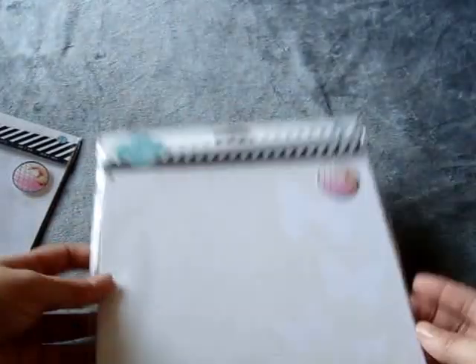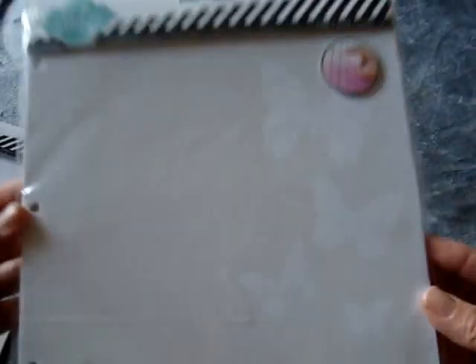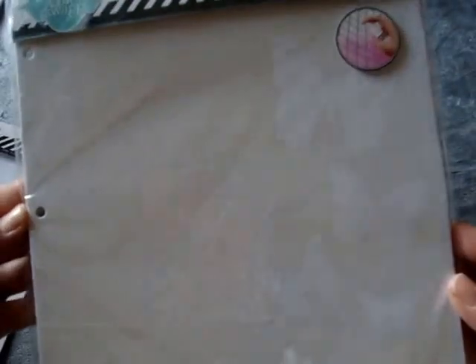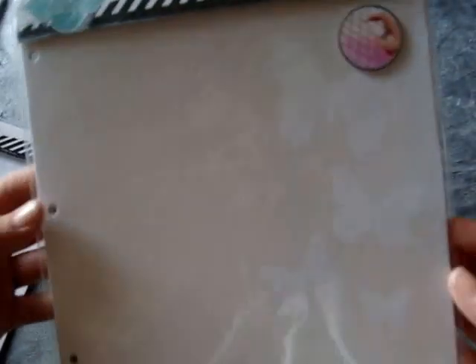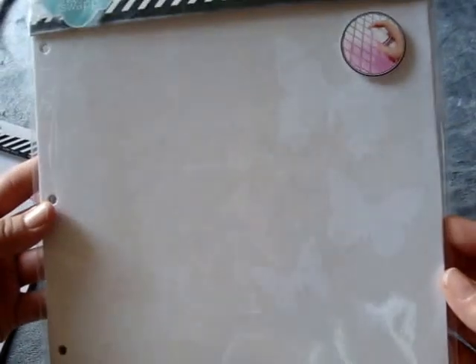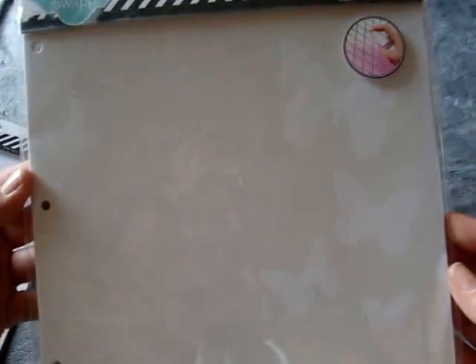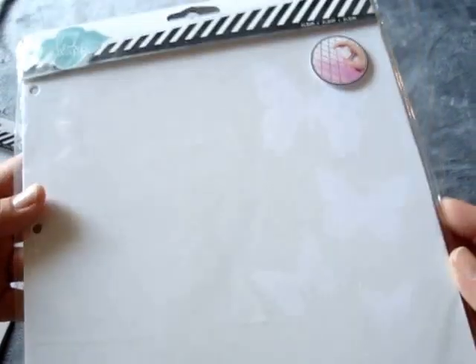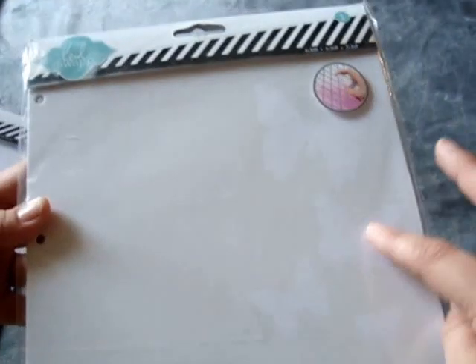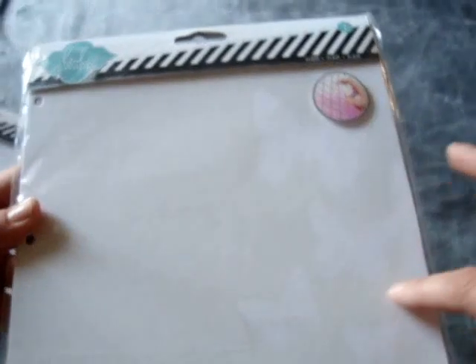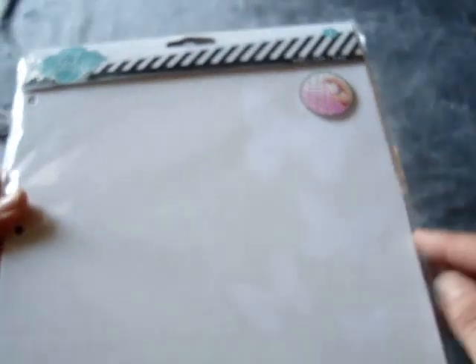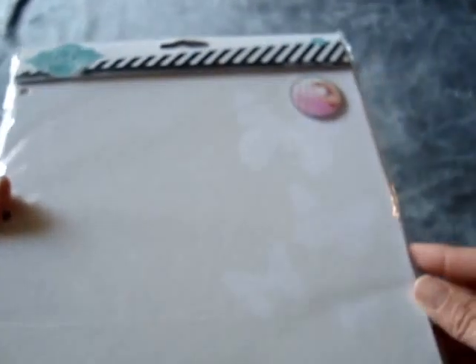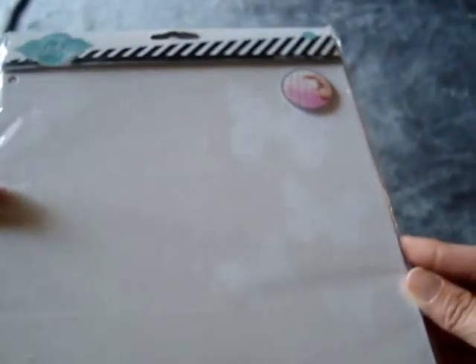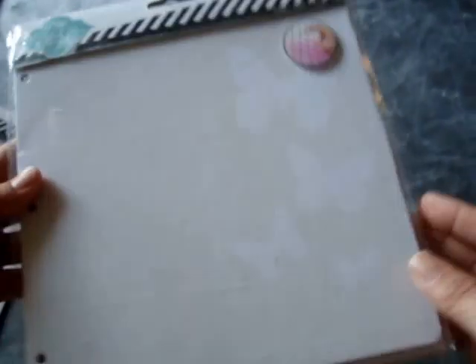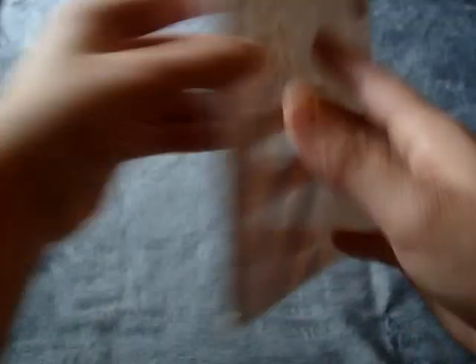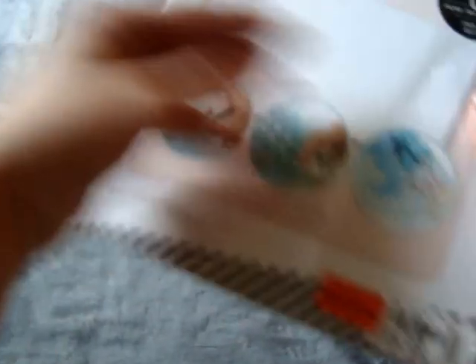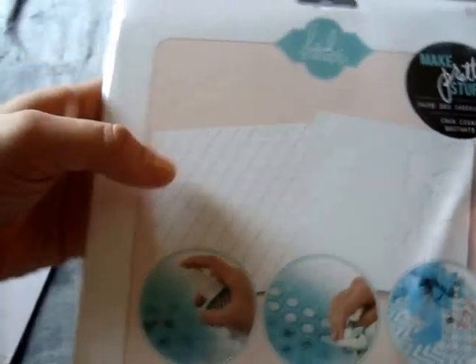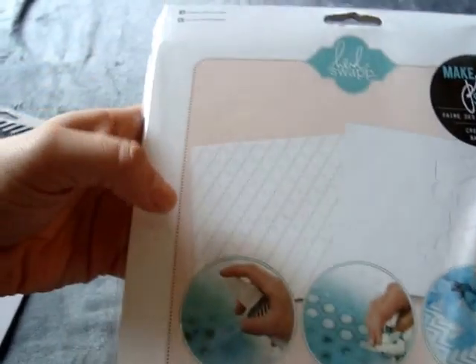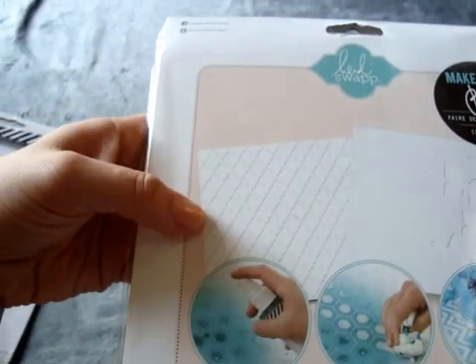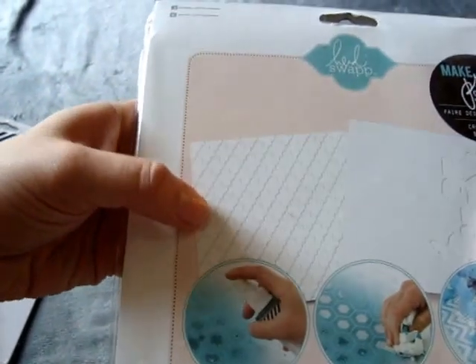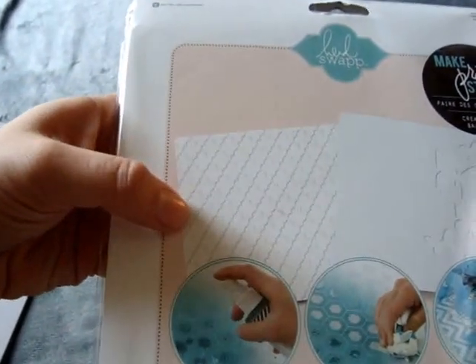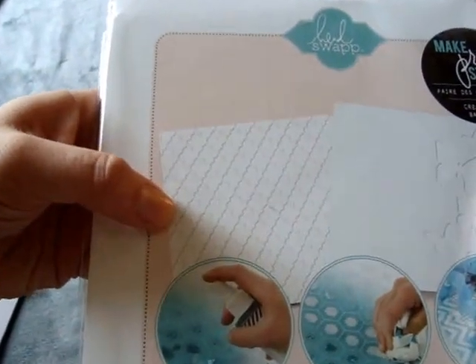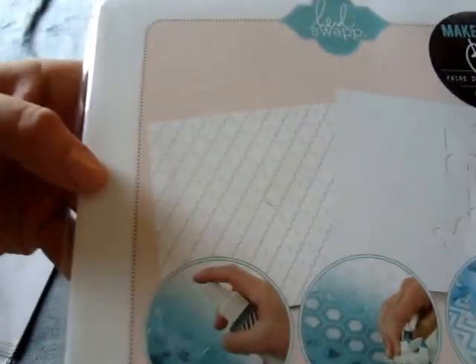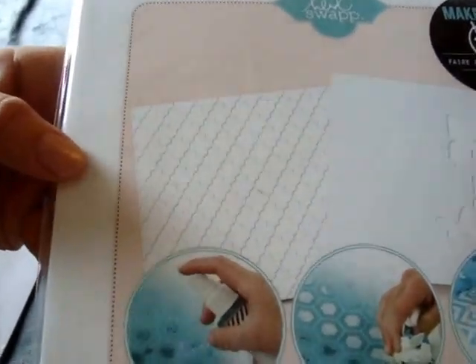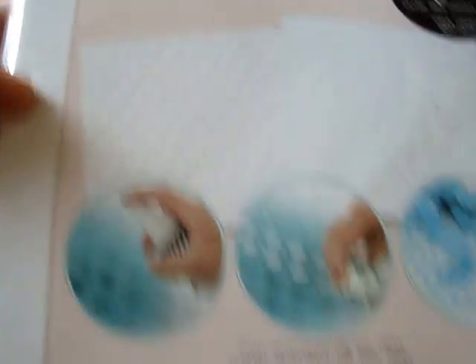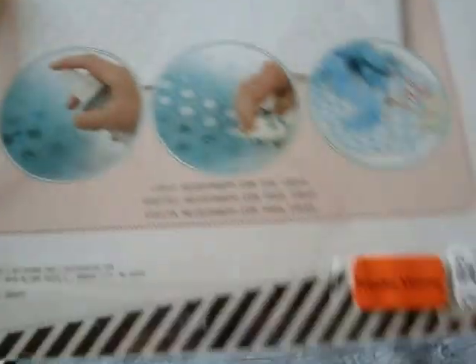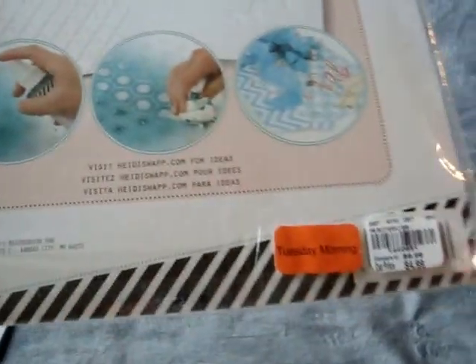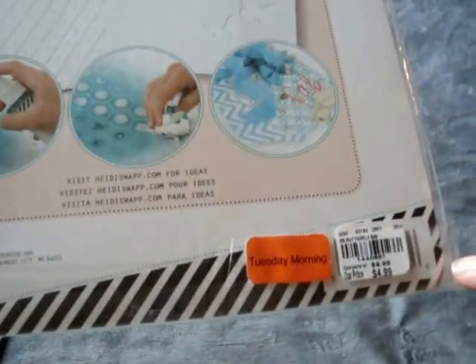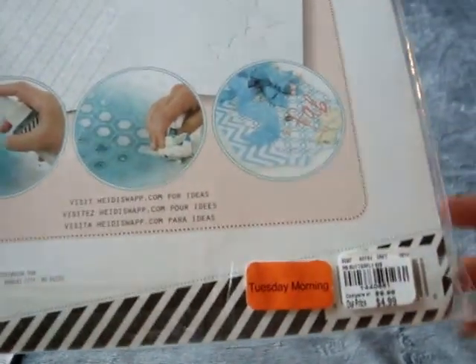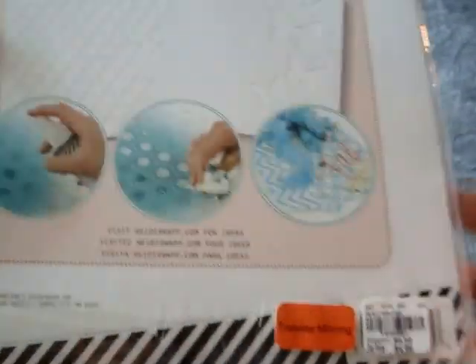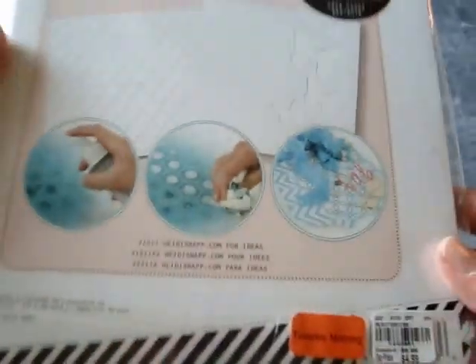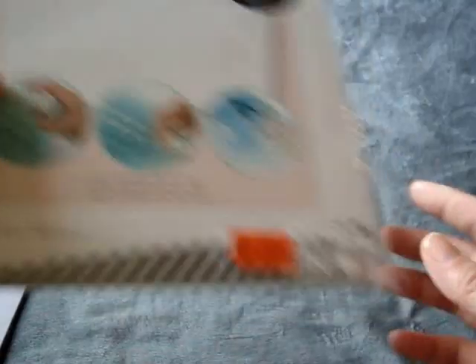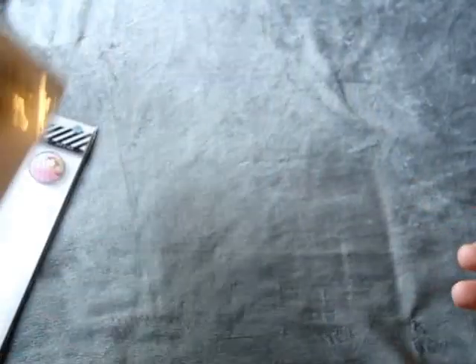And then this one is an album. It has like a butterfly on it, and then the back has like a diamond-shaped pattern. This was also $9.99 plus the discount.